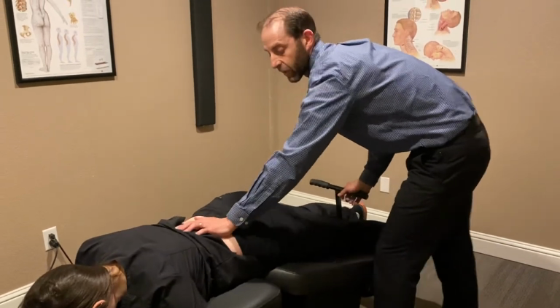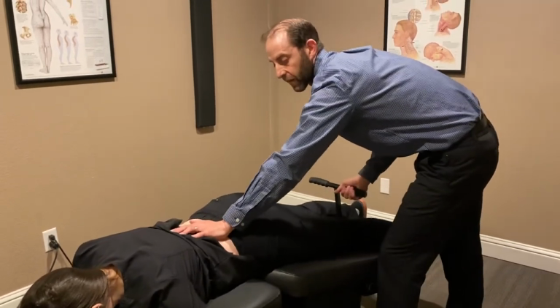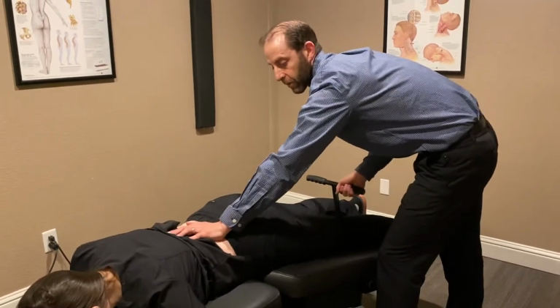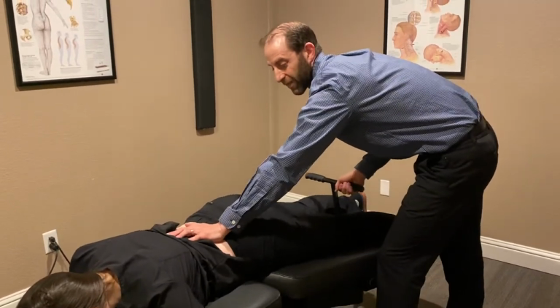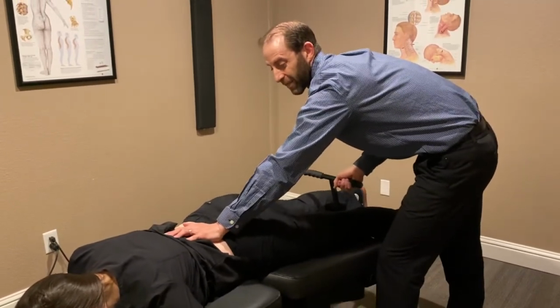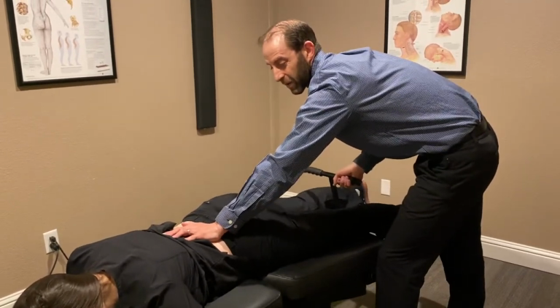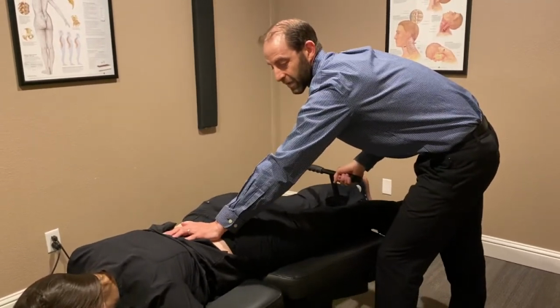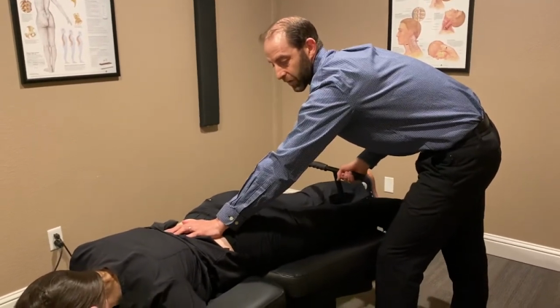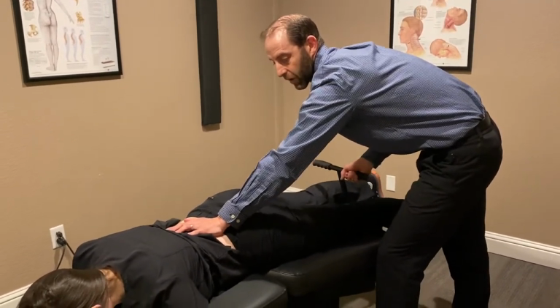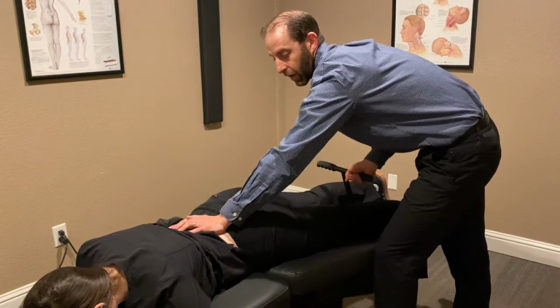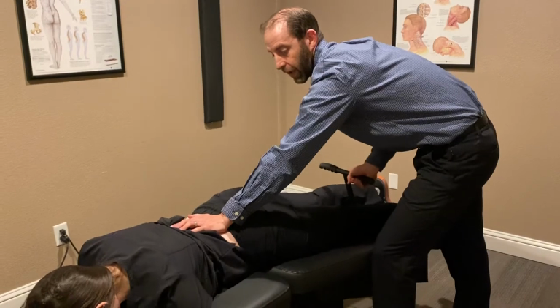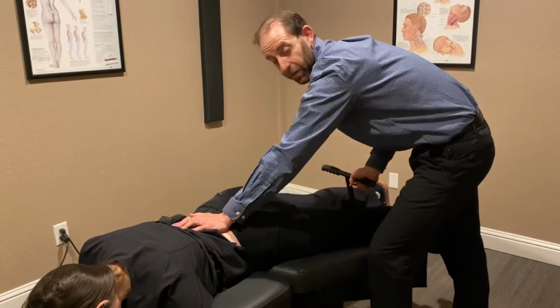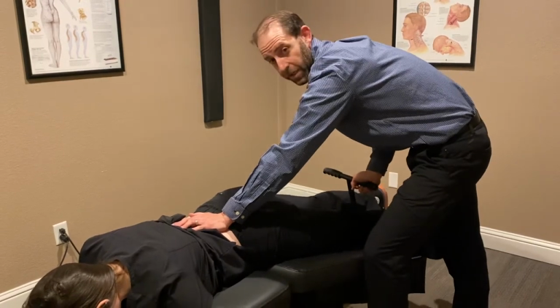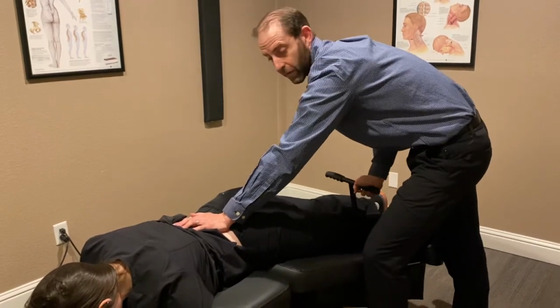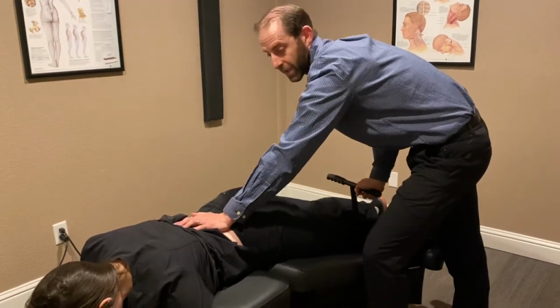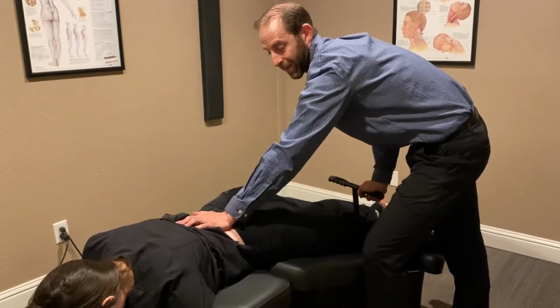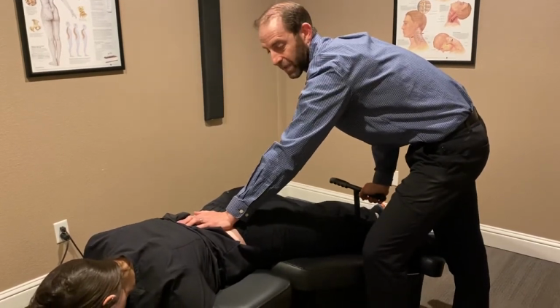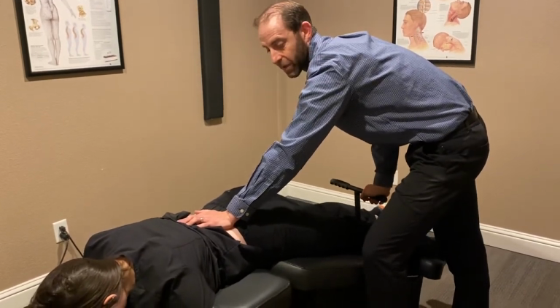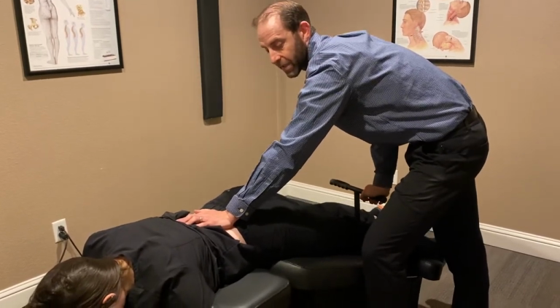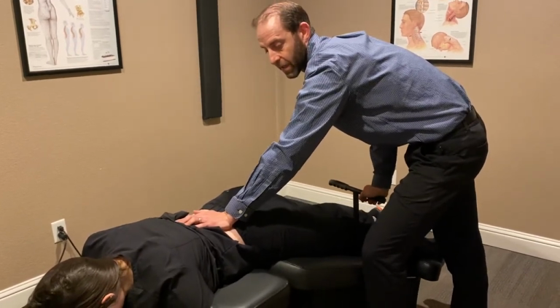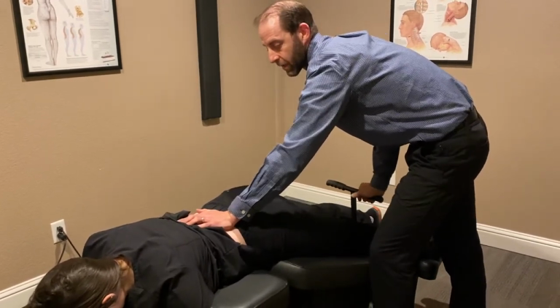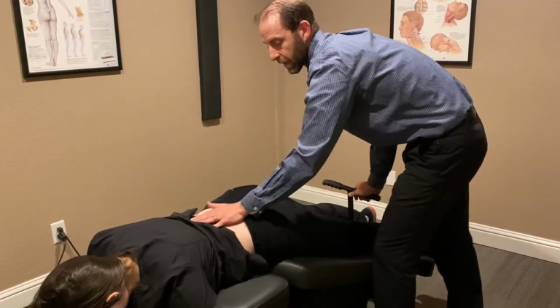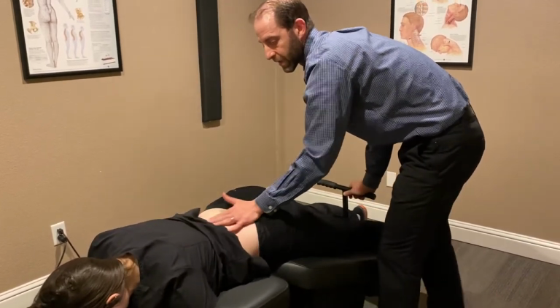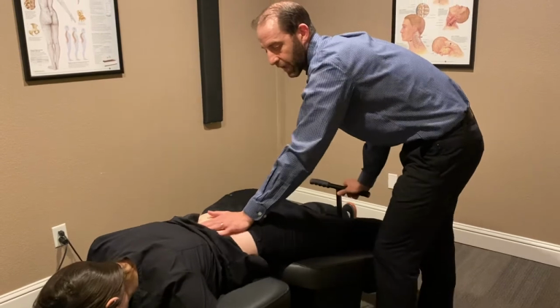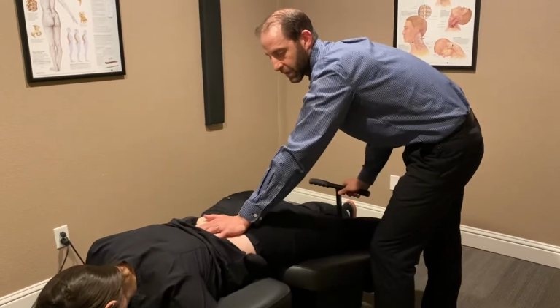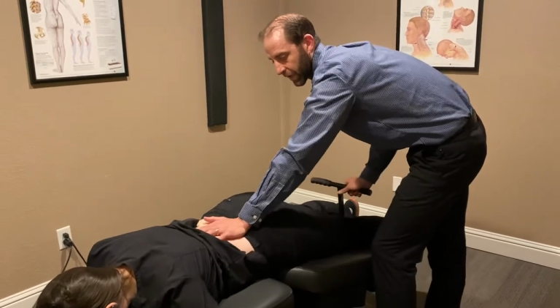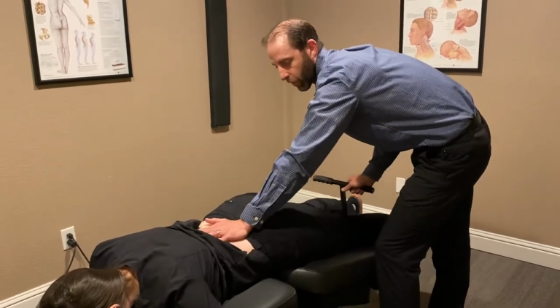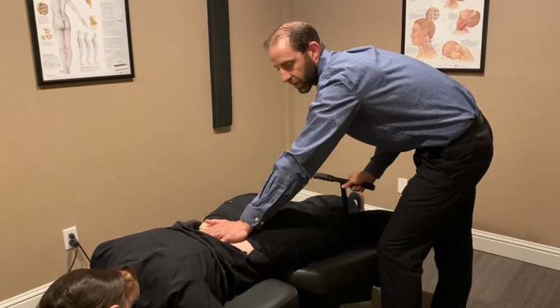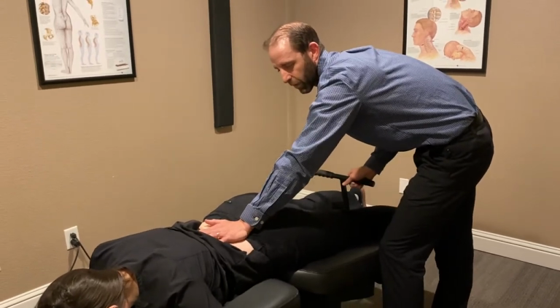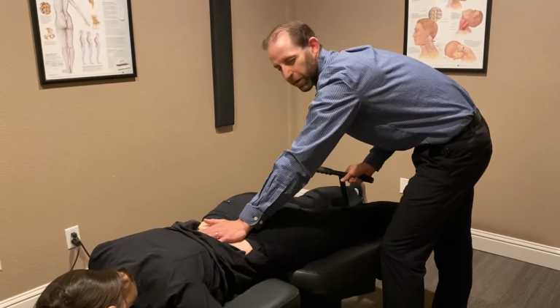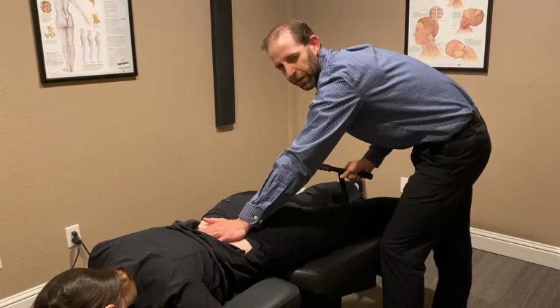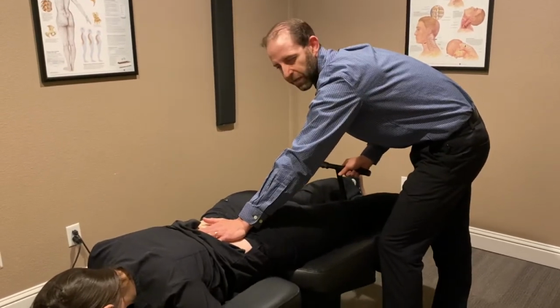We've been finding very good use of this table for our elderly patients or patients that have recent injuries. It's just a nice table that won't usually cause a flare.